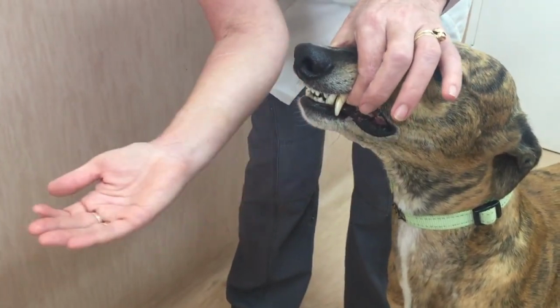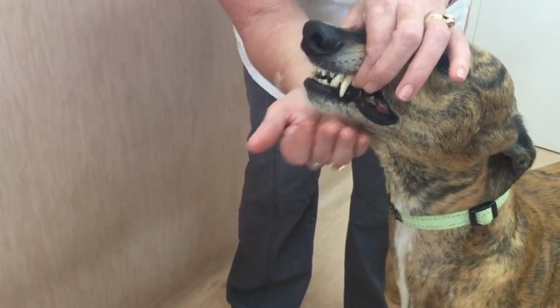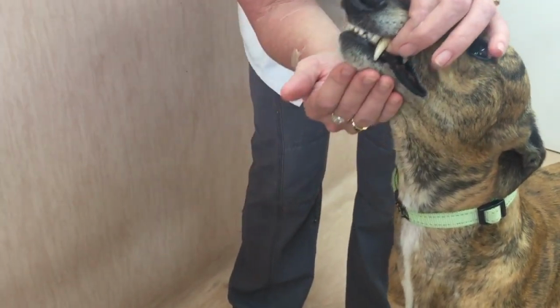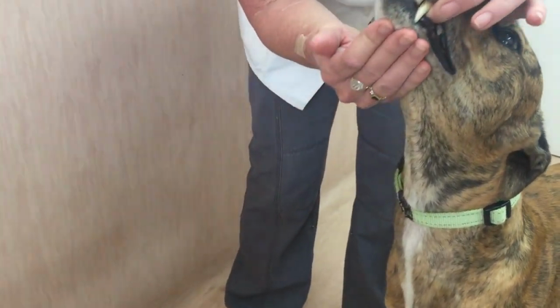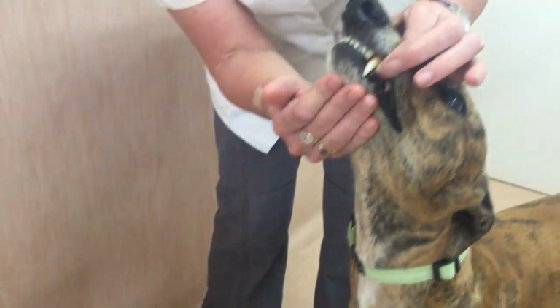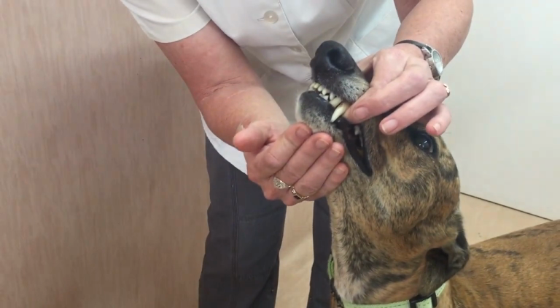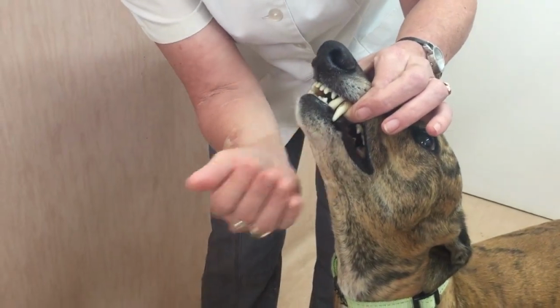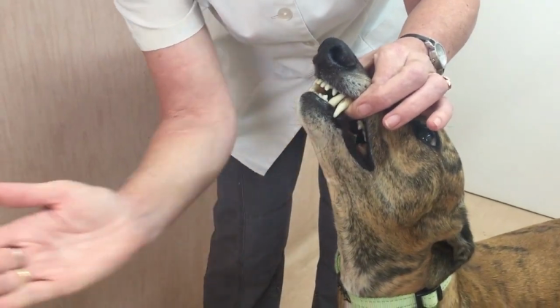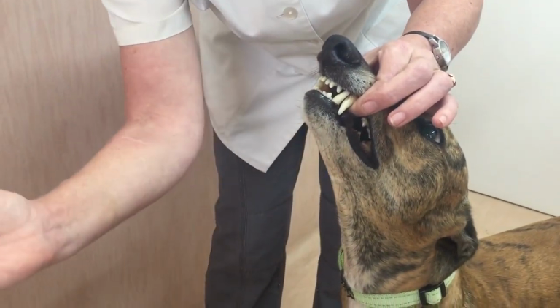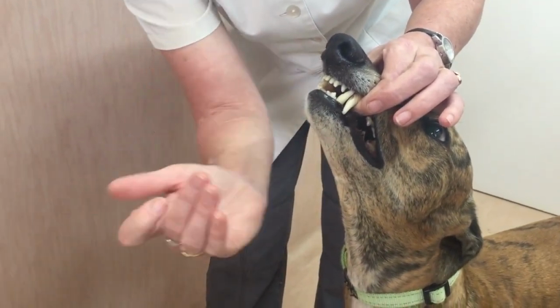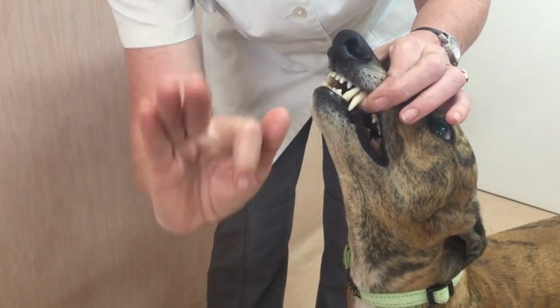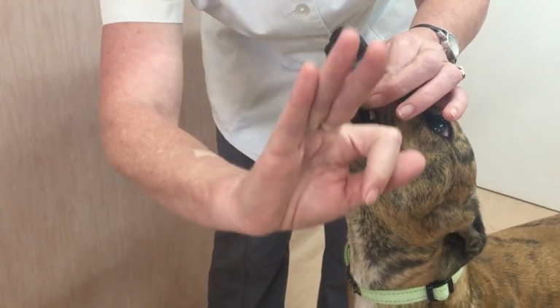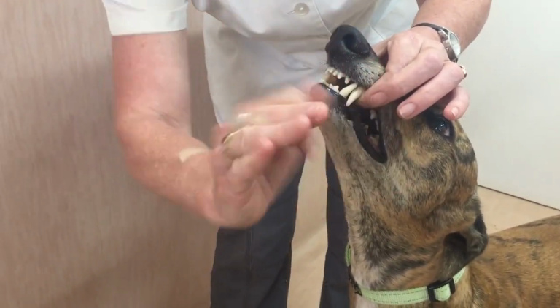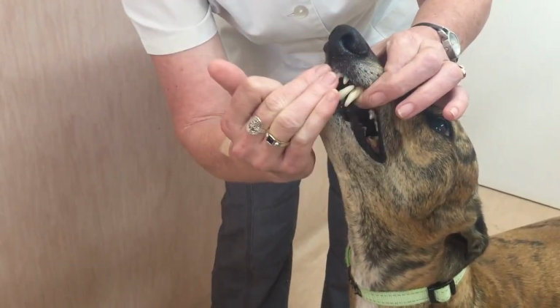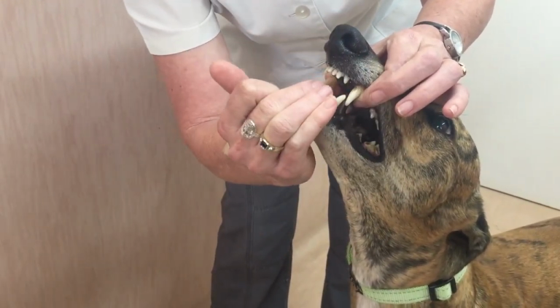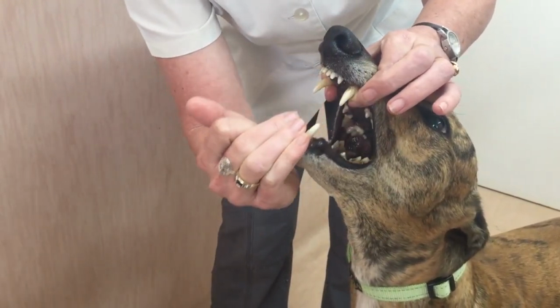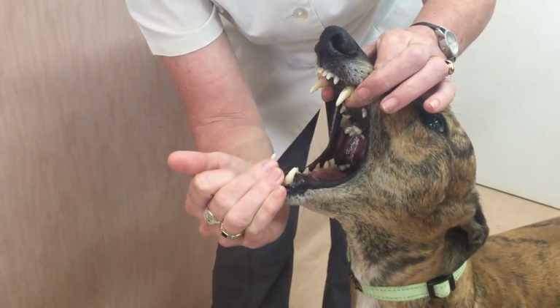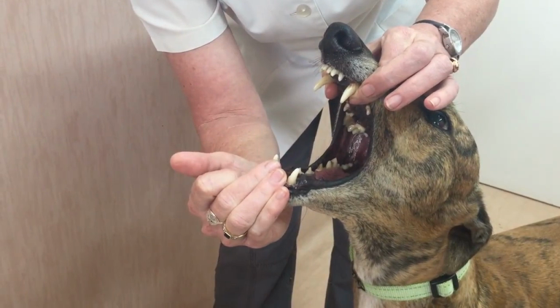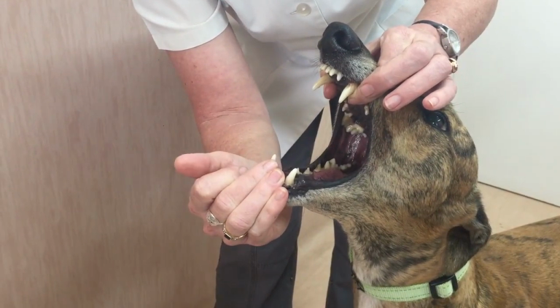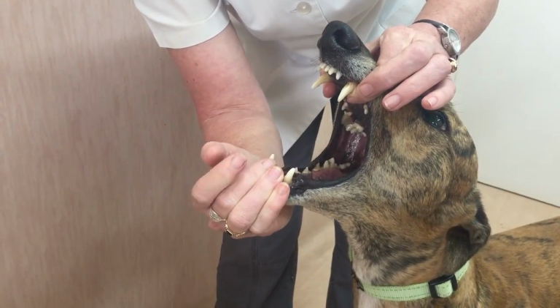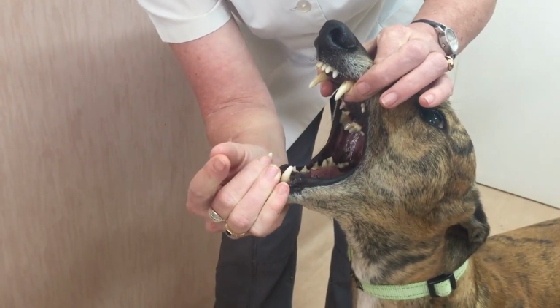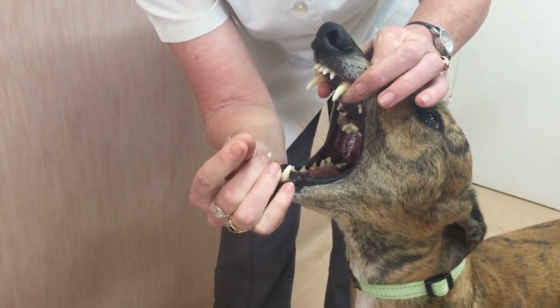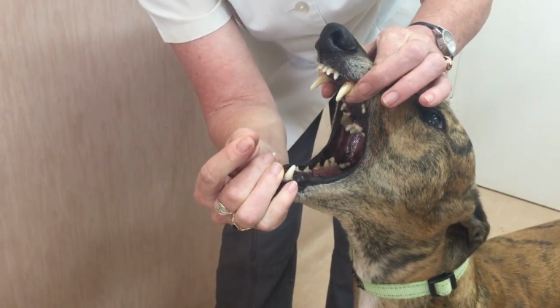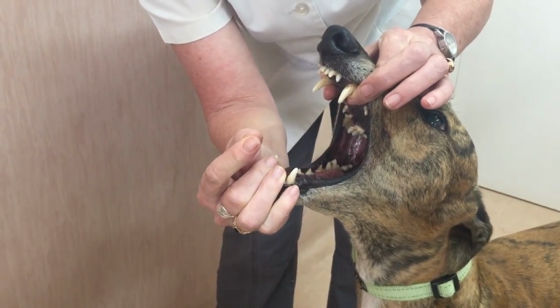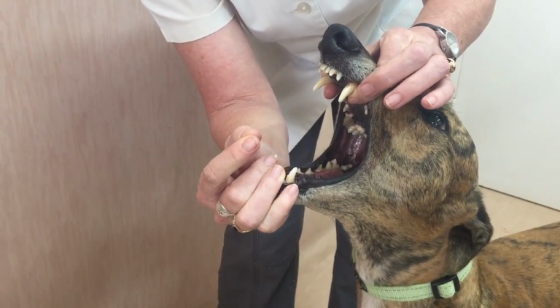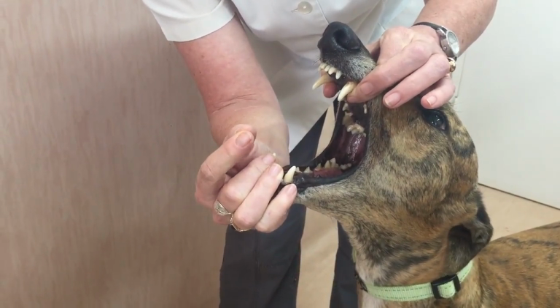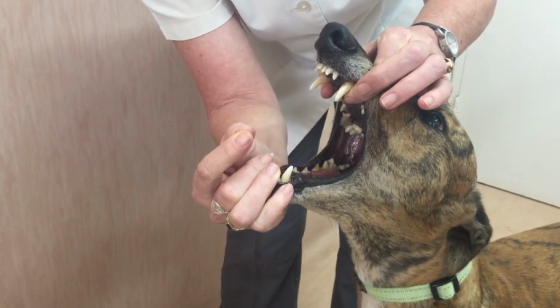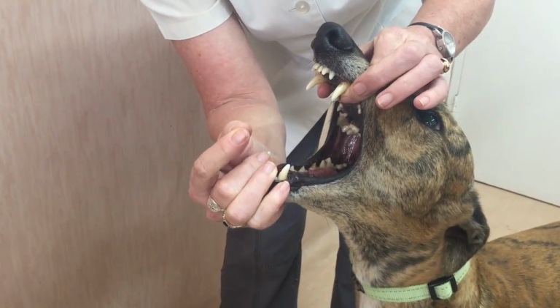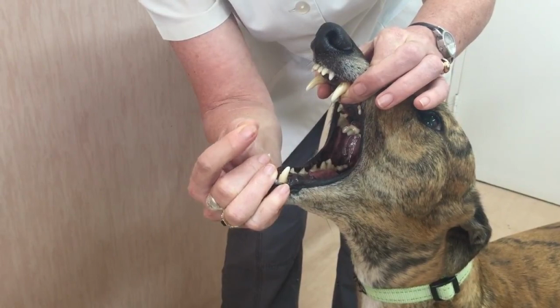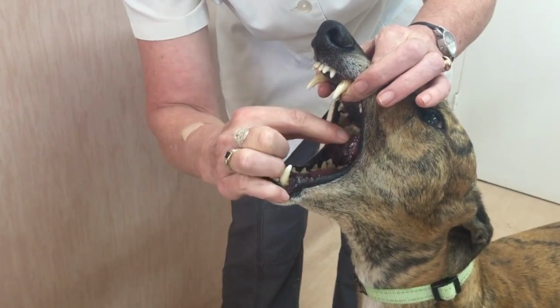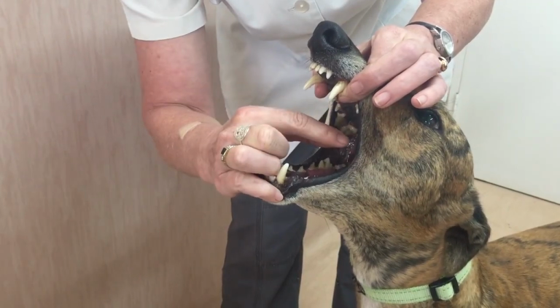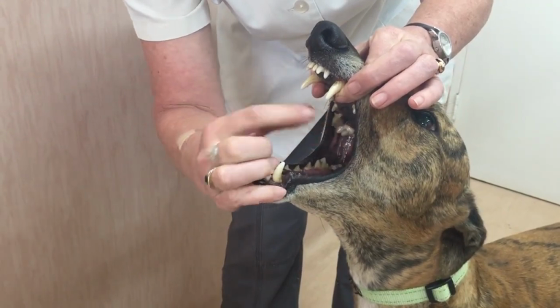Stretch the dog's head up. Use your other hand's three fingers to open the mandible. Keep two of these fingers separate, because that's what you will use to retrieve the tablet with.